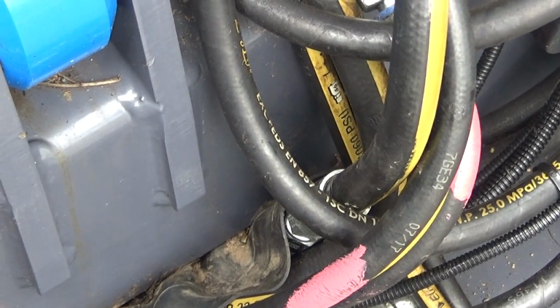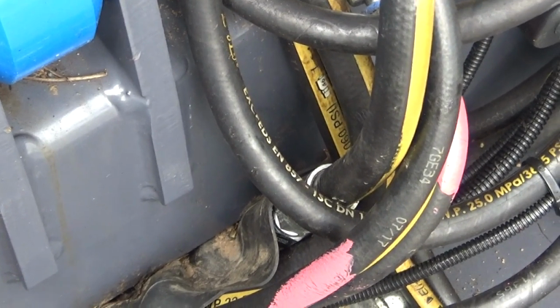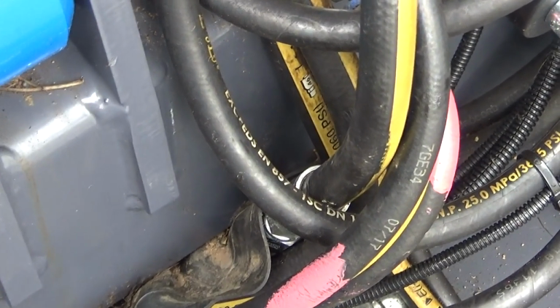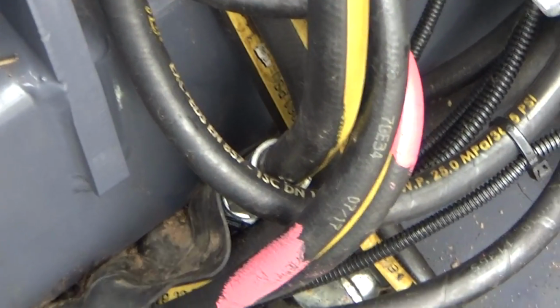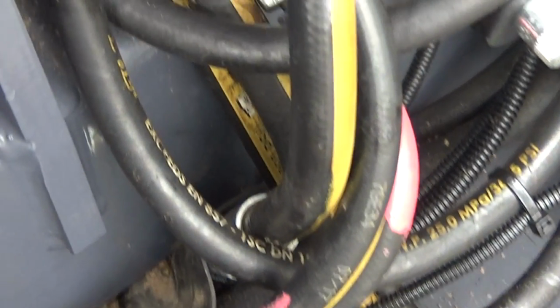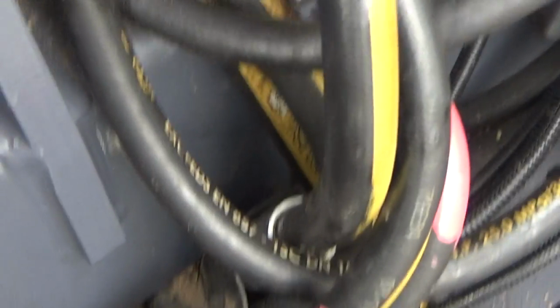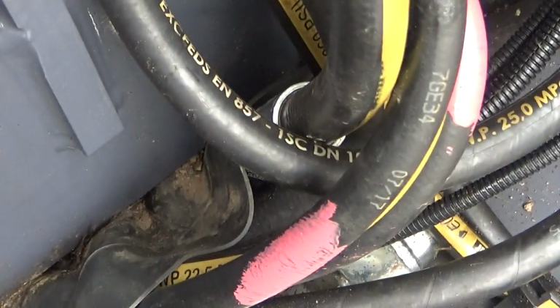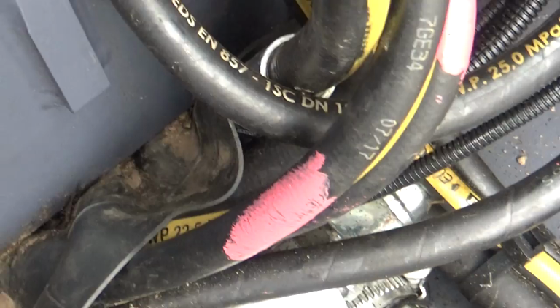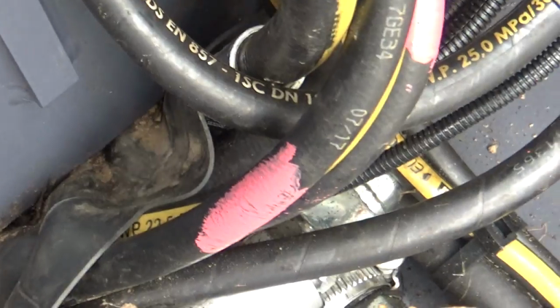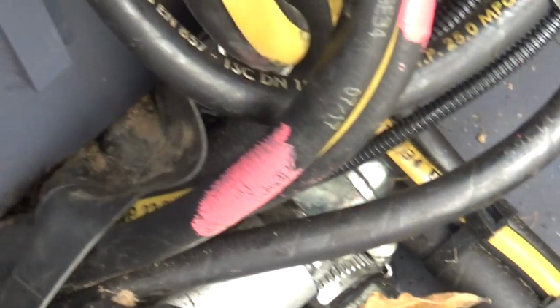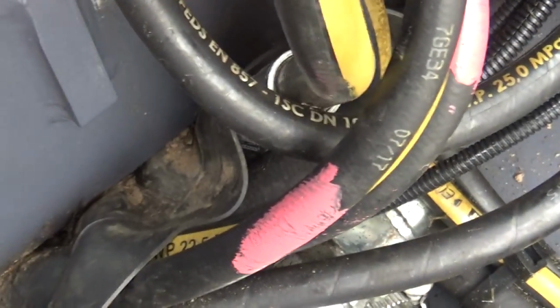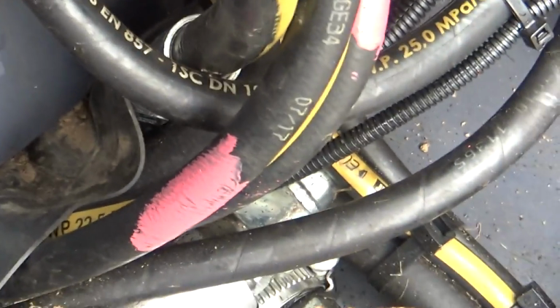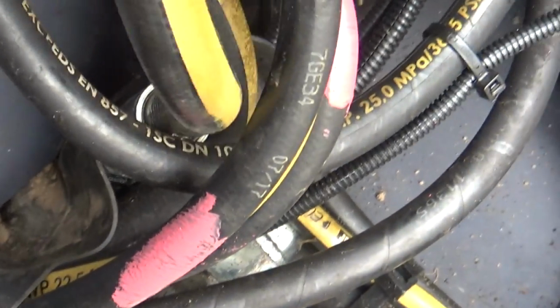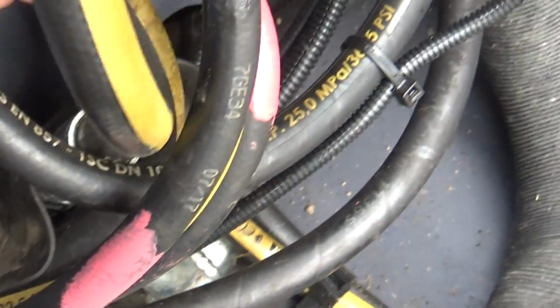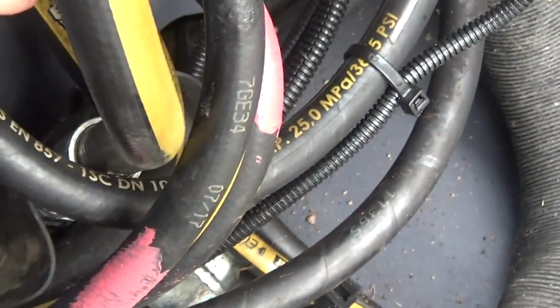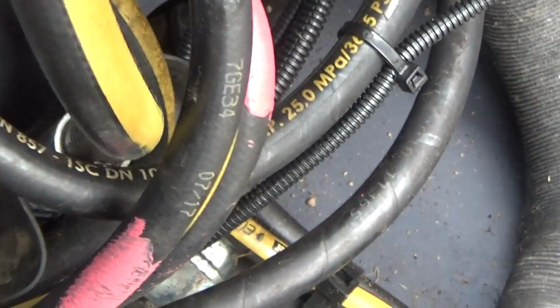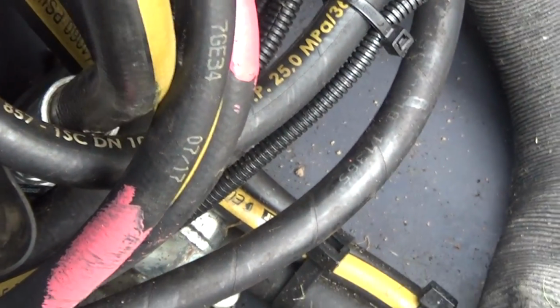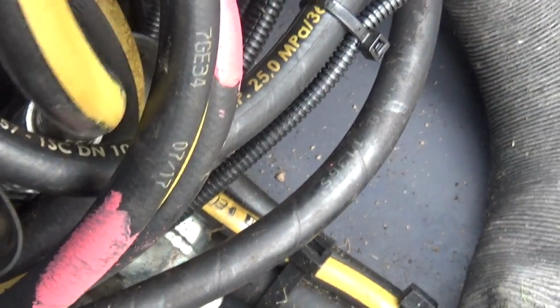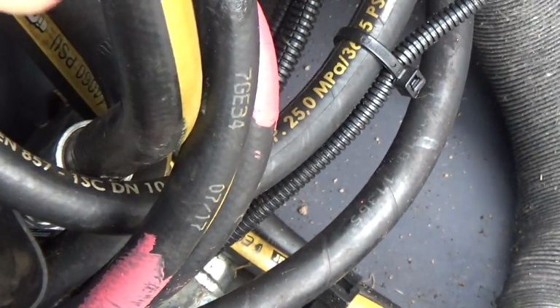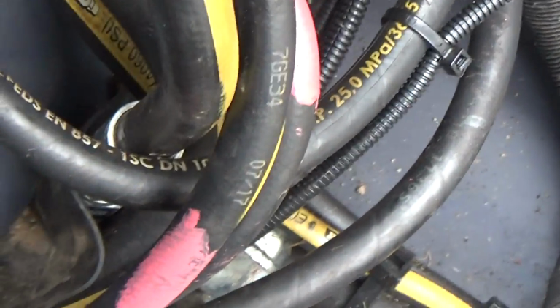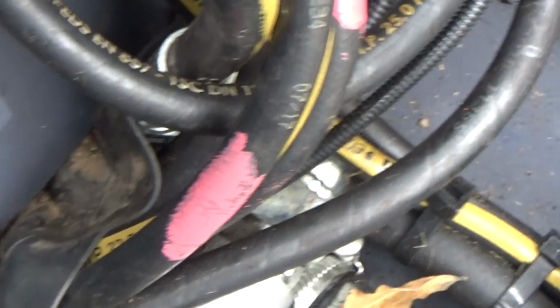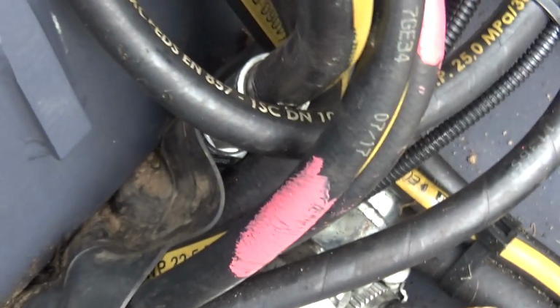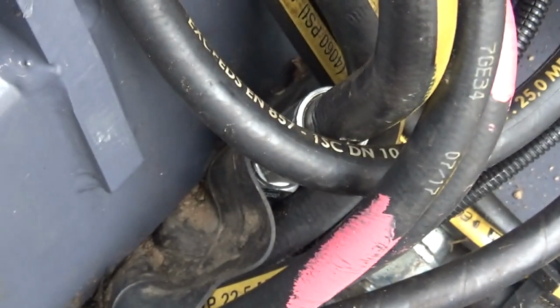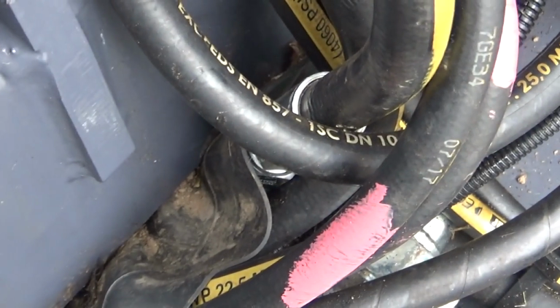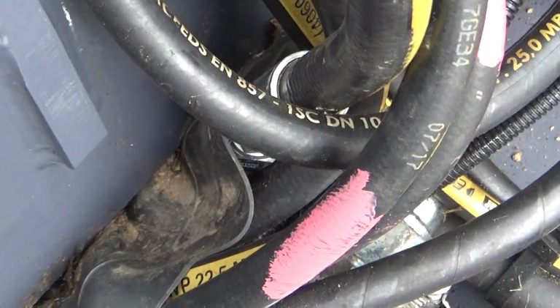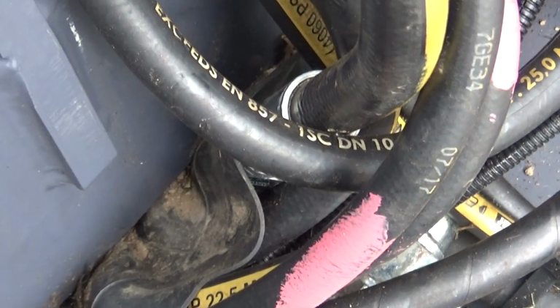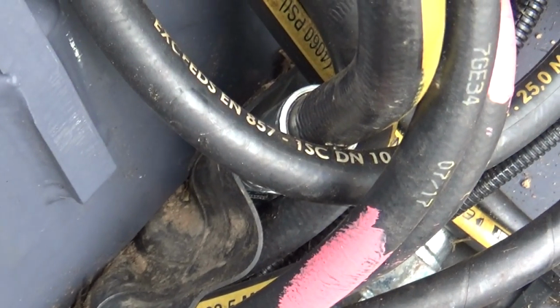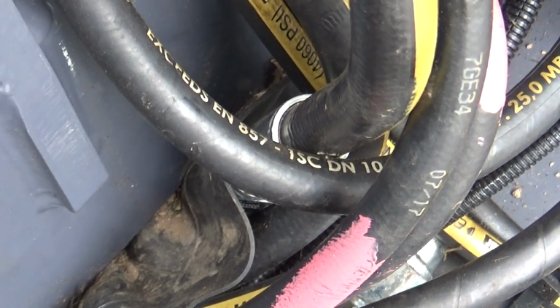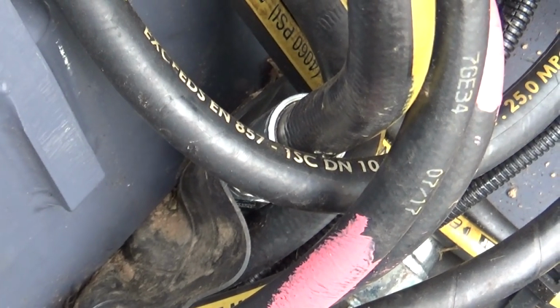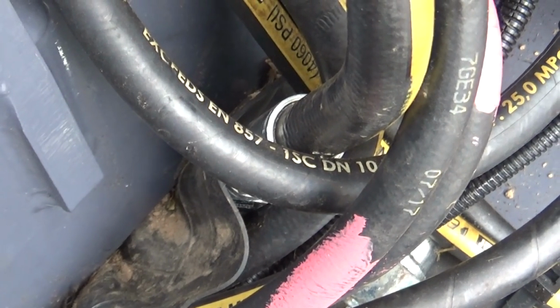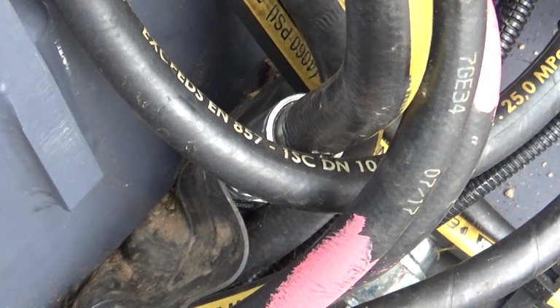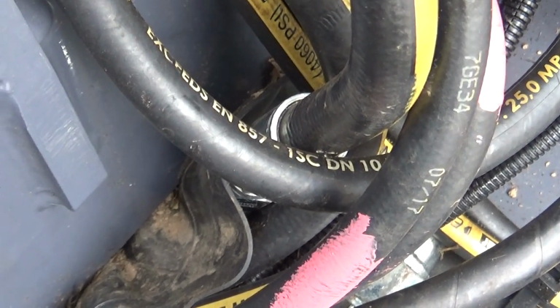In August of 2019, this hose right here failed. If you look down there you can see the splice that was installed by Martin Equipment.